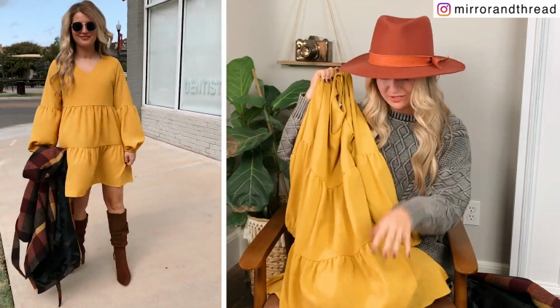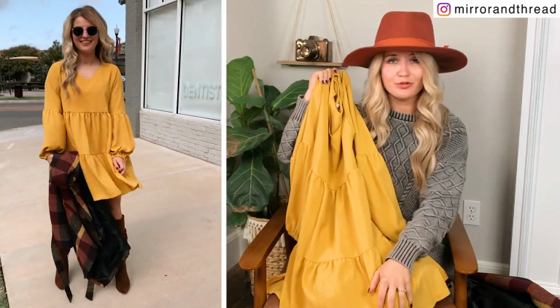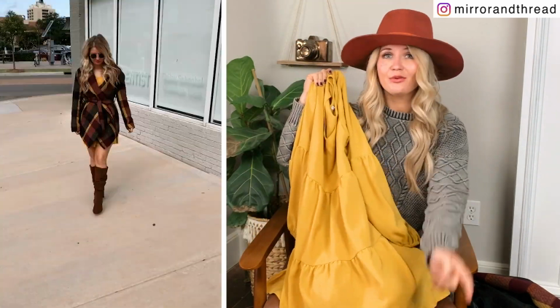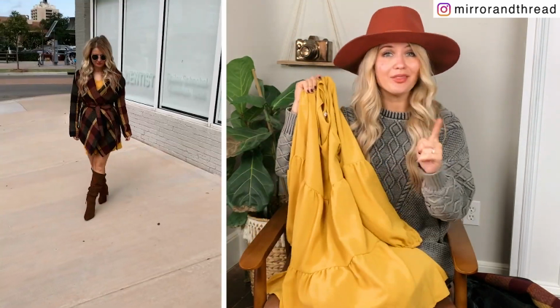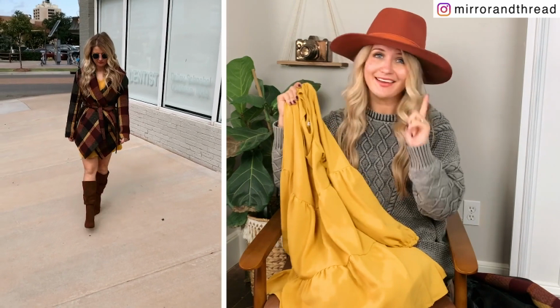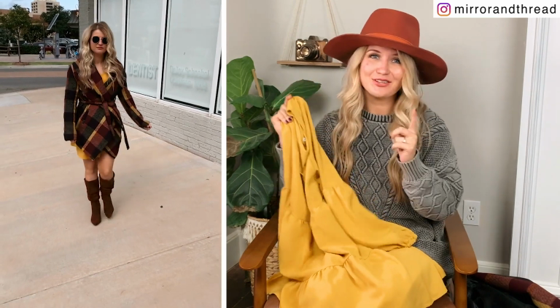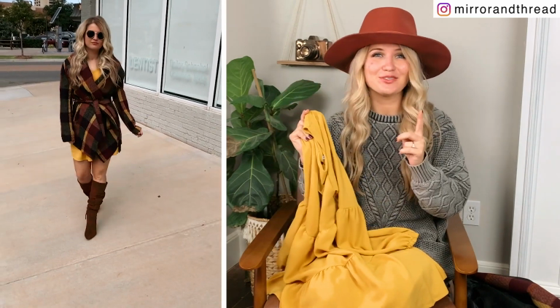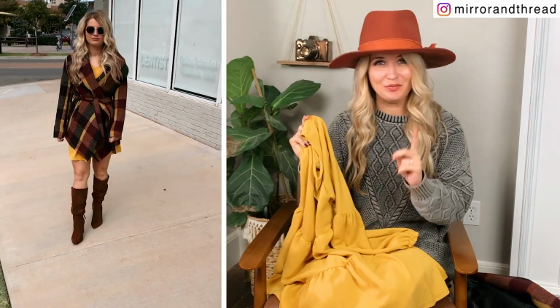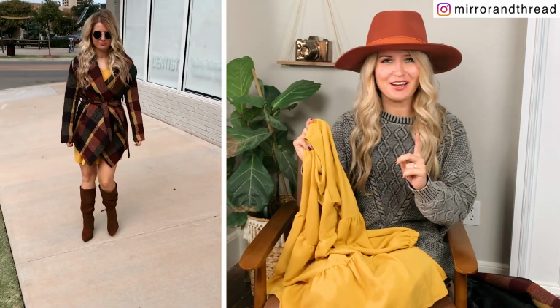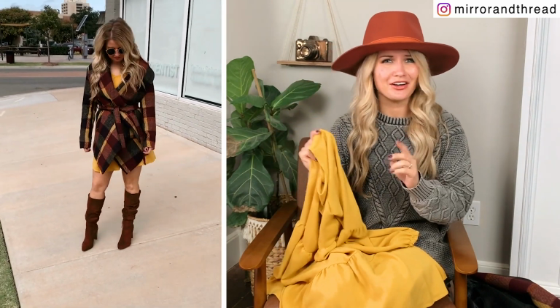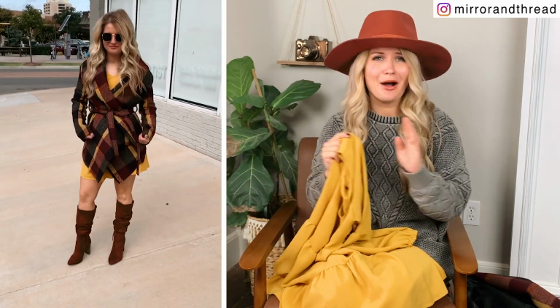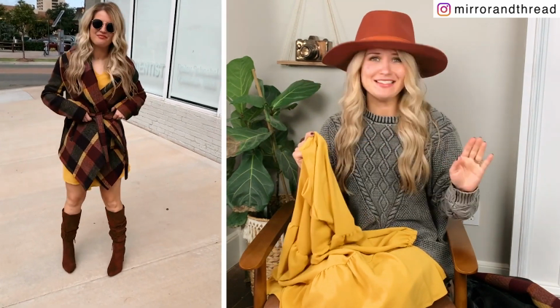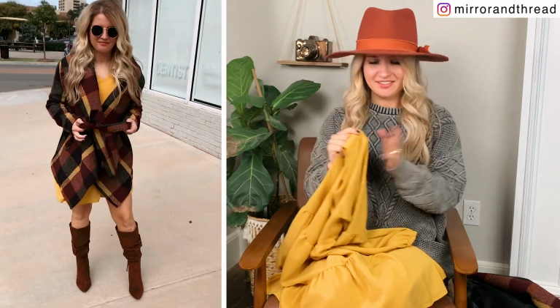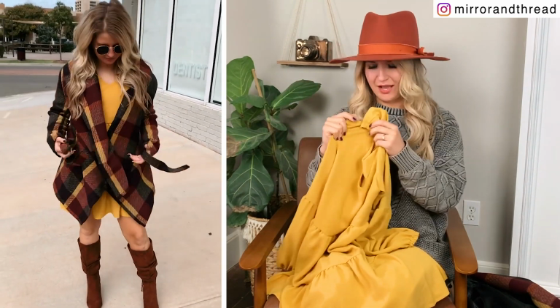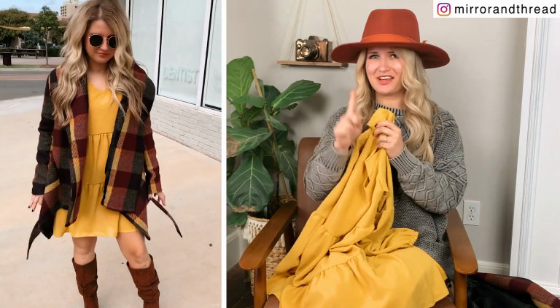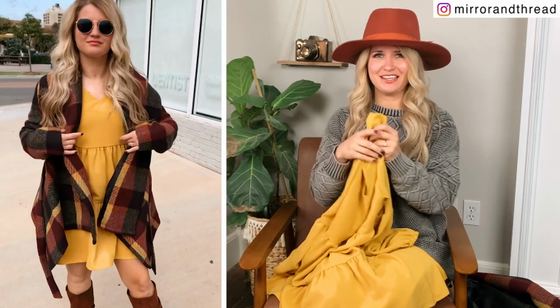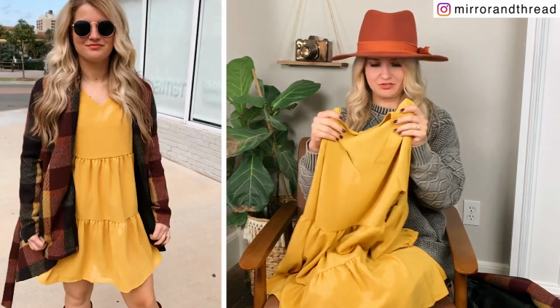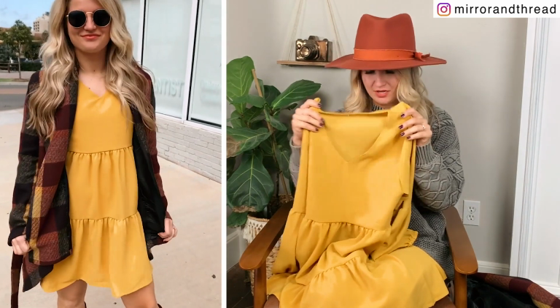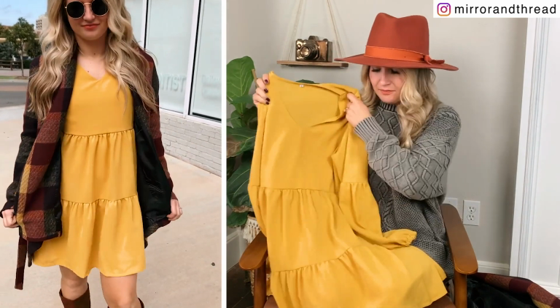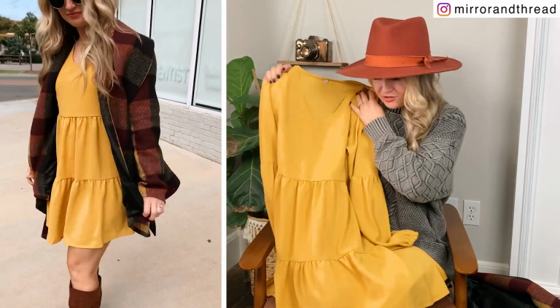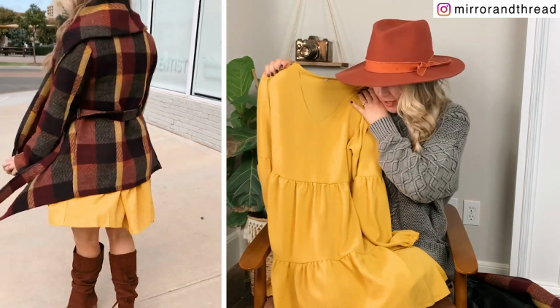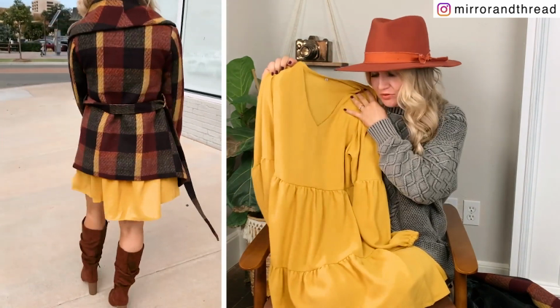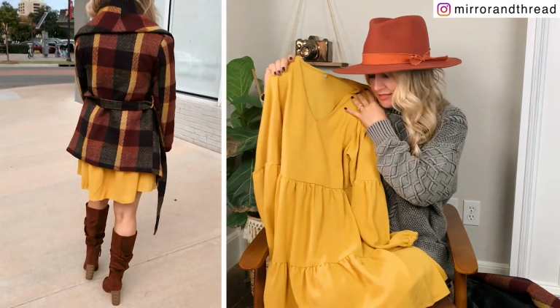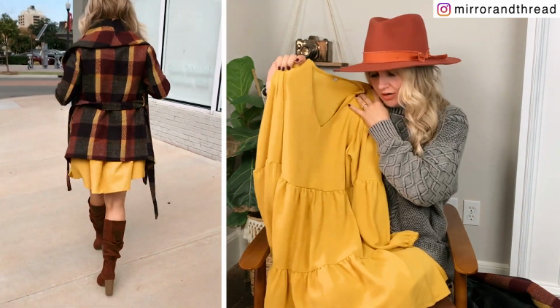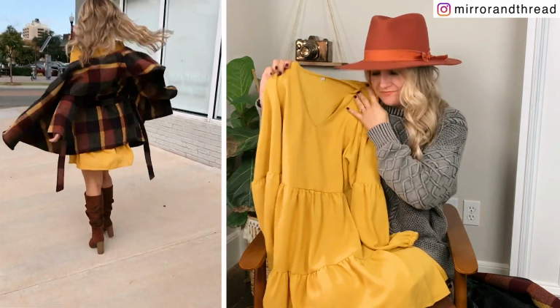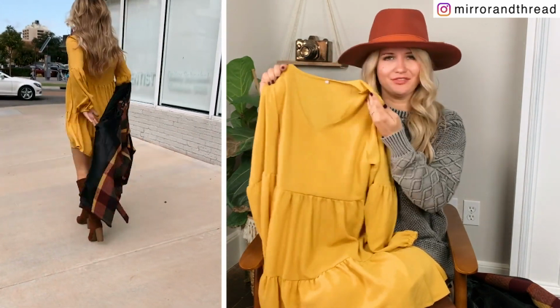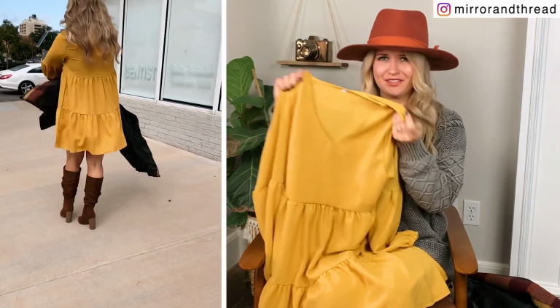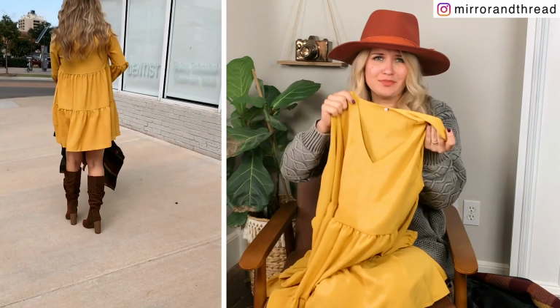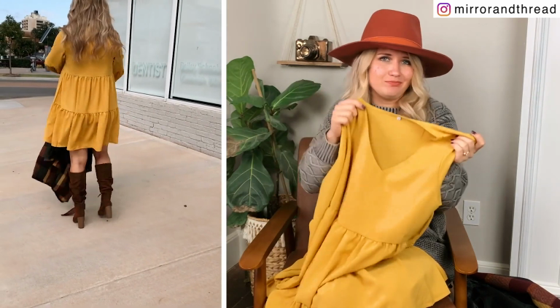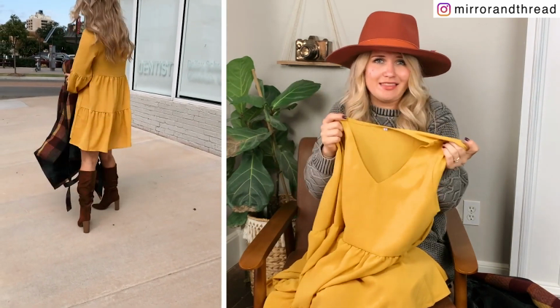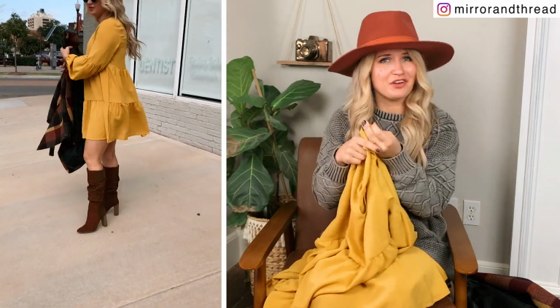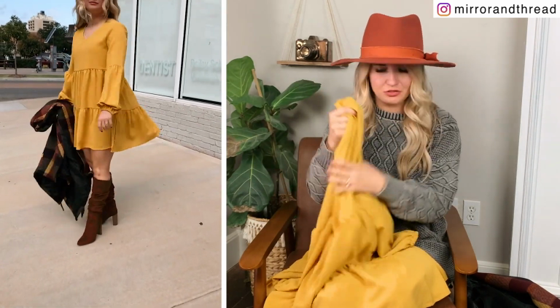This one comes in tons and tons of colors, but I love this mustard for fall. I think it would be a great option for a wedding guest dress. I wore it with tall boots — which are actually a Walmart find and they're amazing — but you could also wear it with booties, flats, or pumps. It's very versatile.